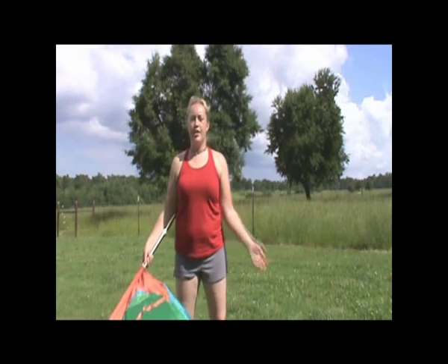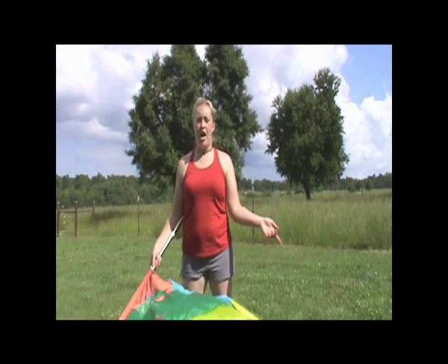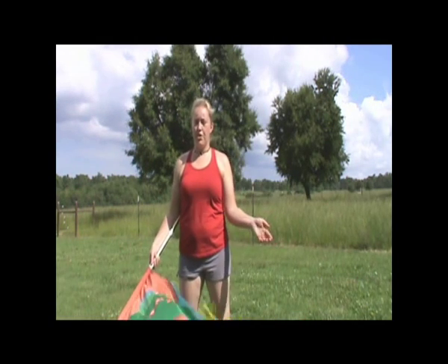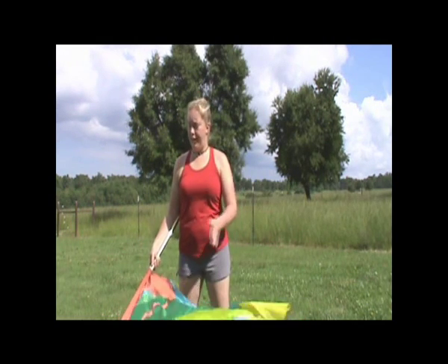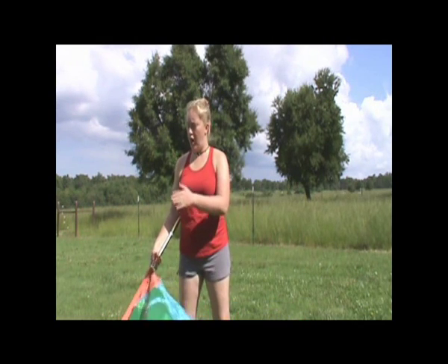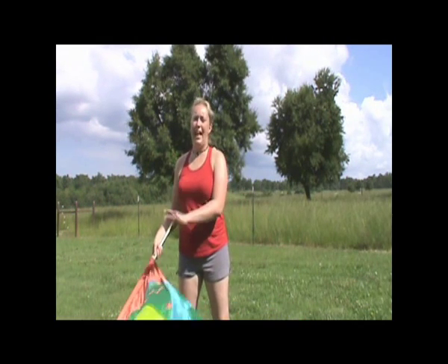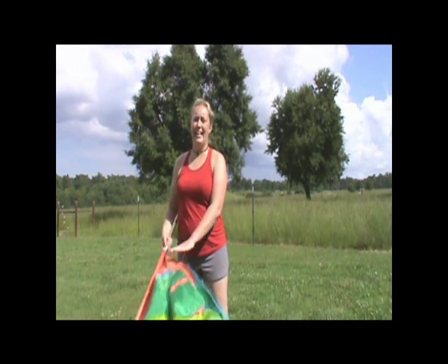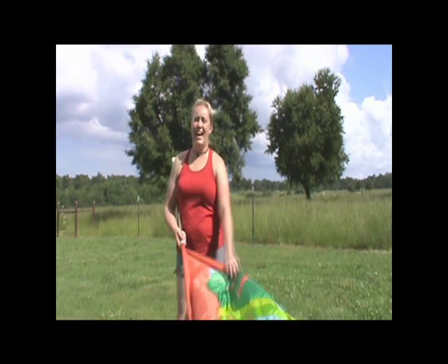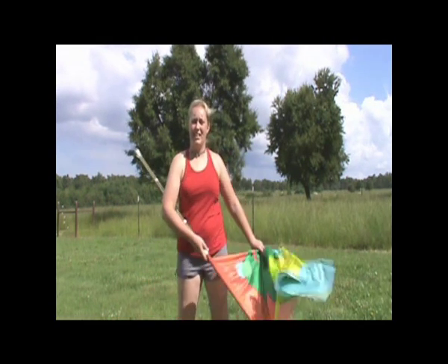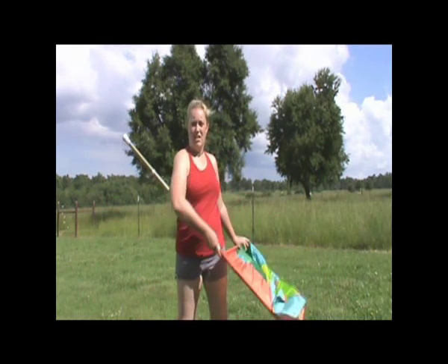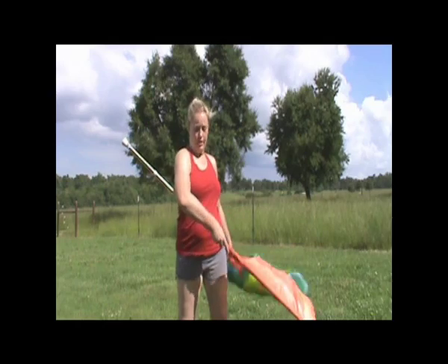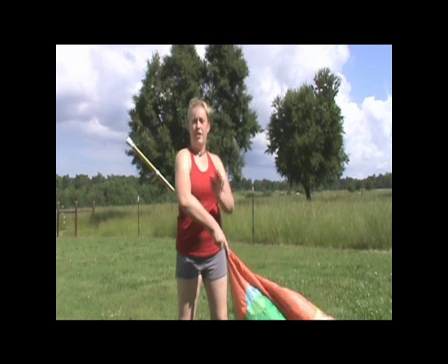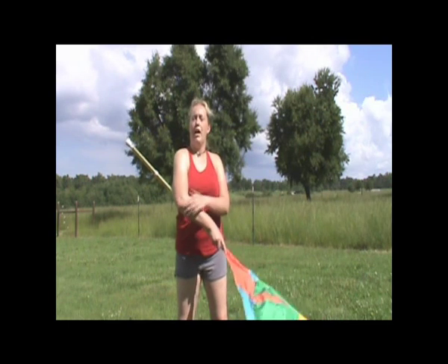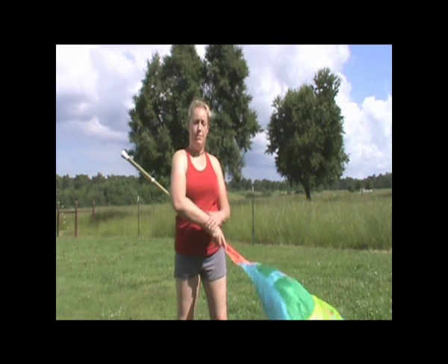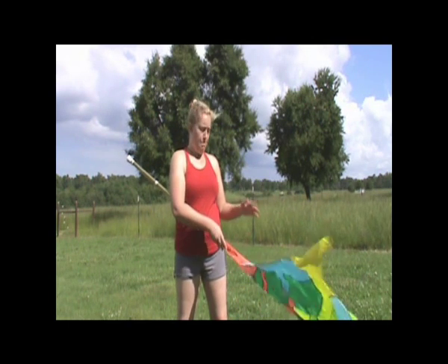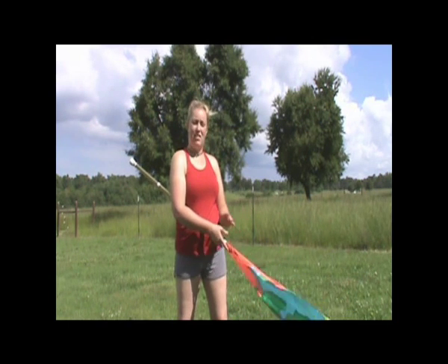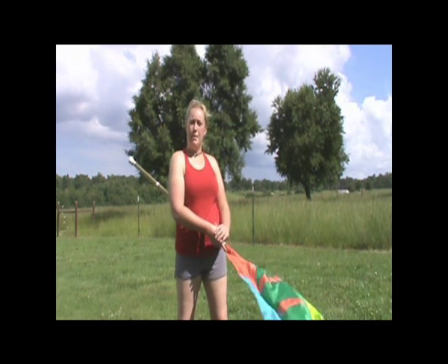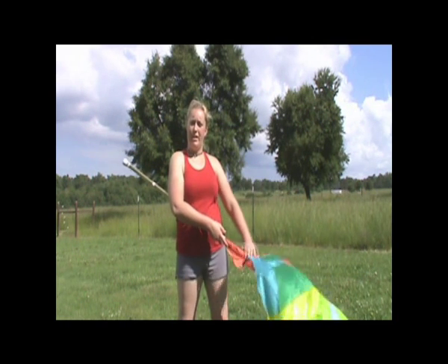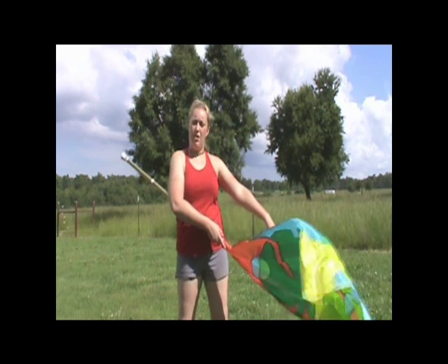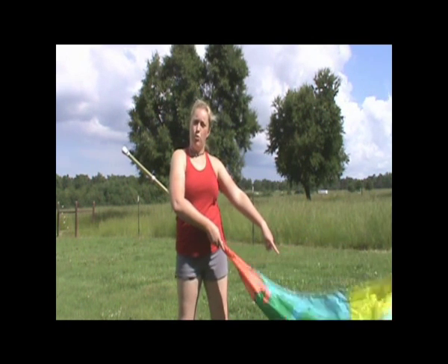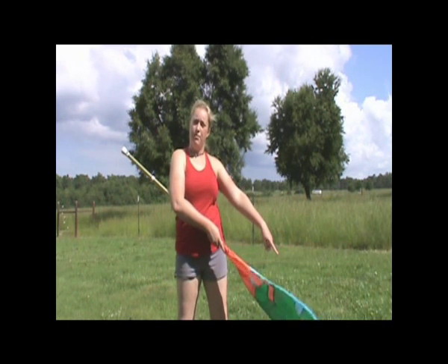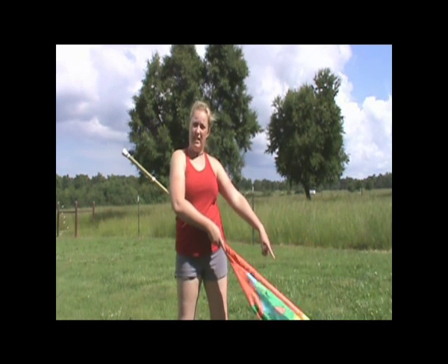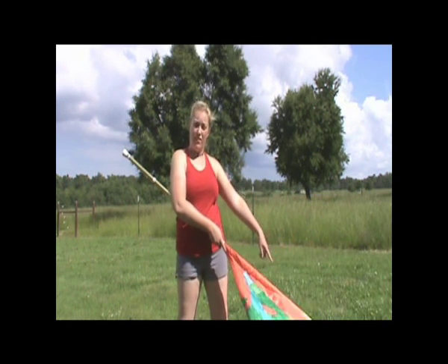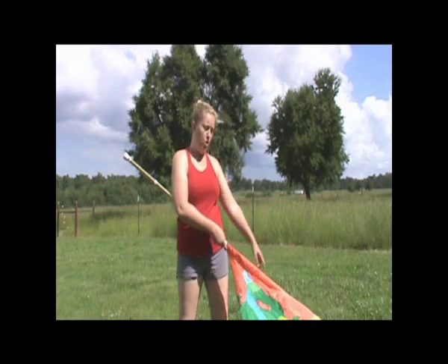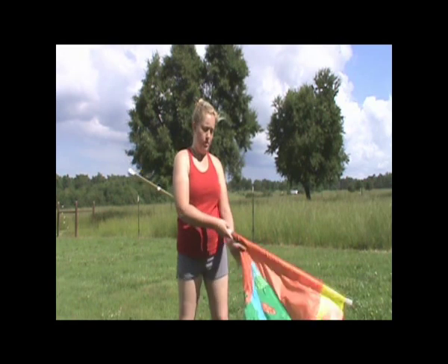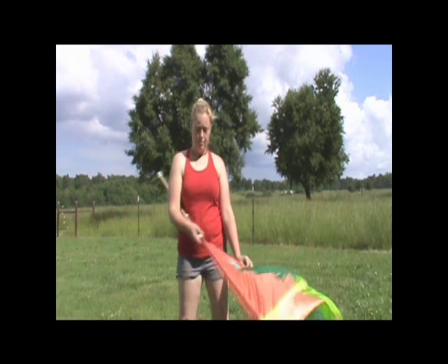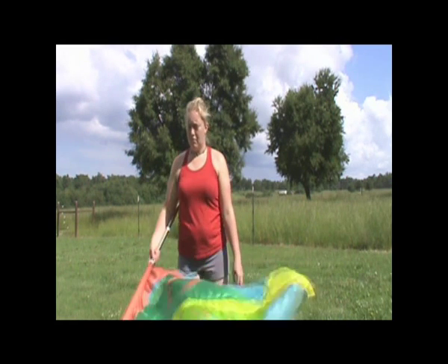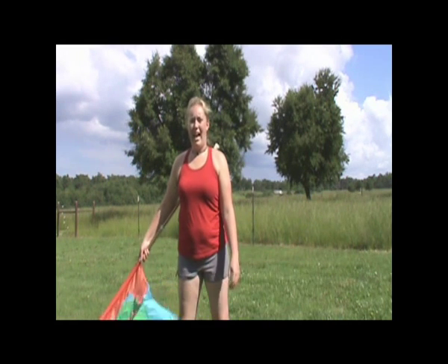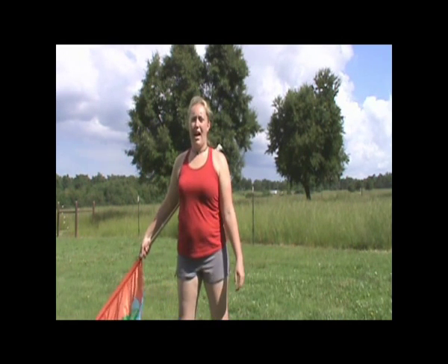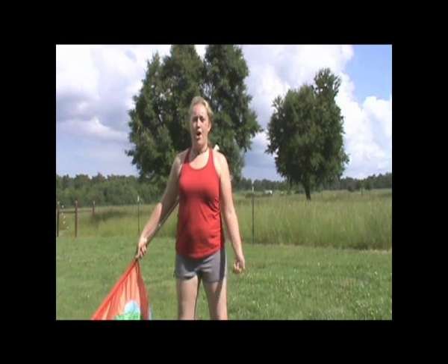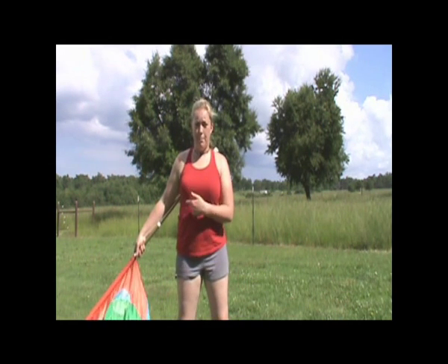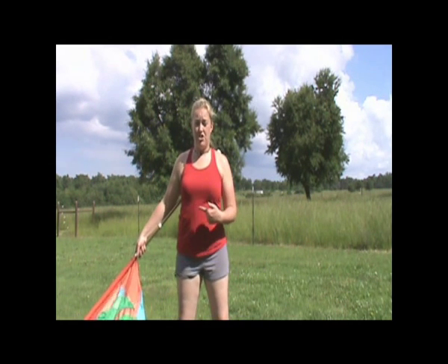You're going to start with your flag in a tuck, so it's underneath my arm, my thumb is pointed down toward the silk end of the pole, and I've got it in an open position.